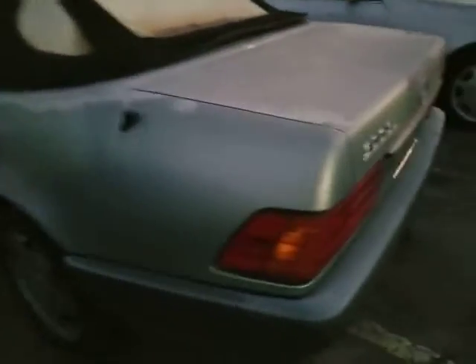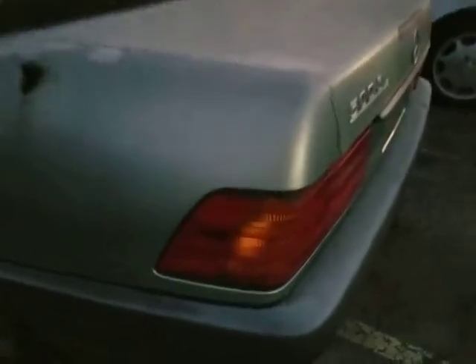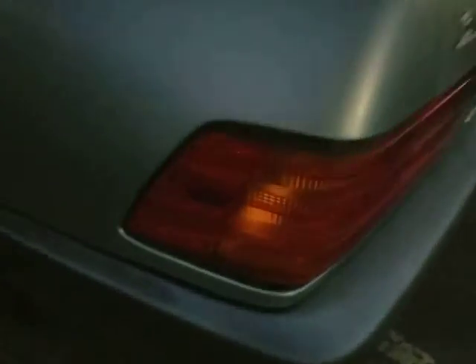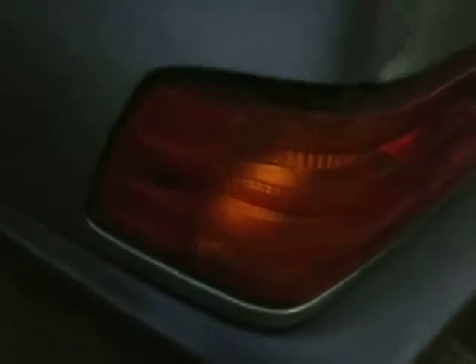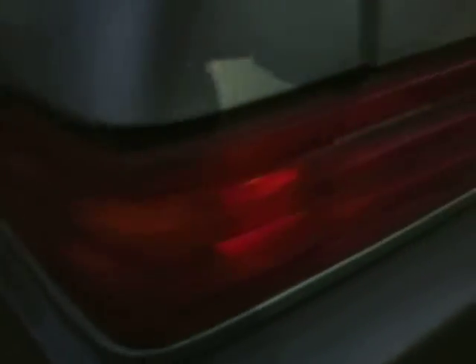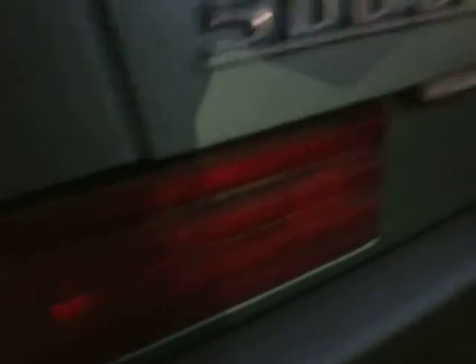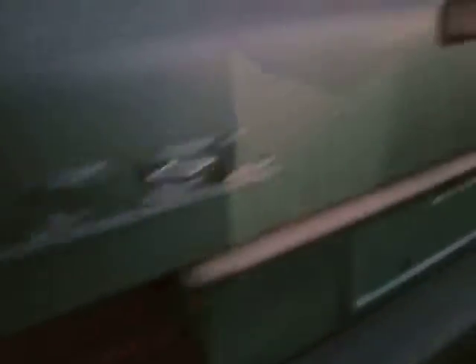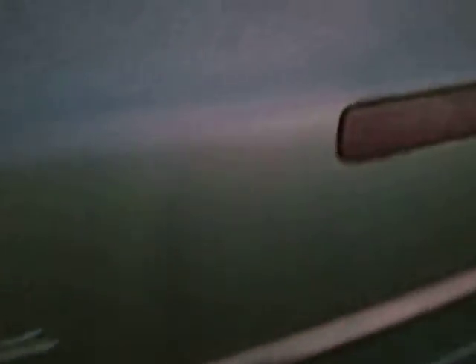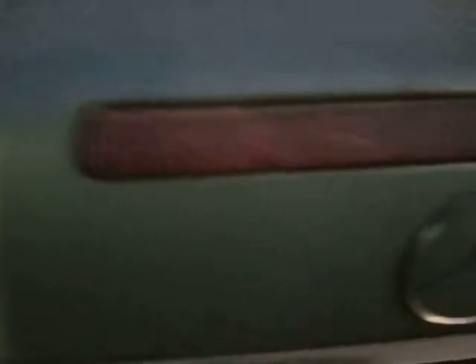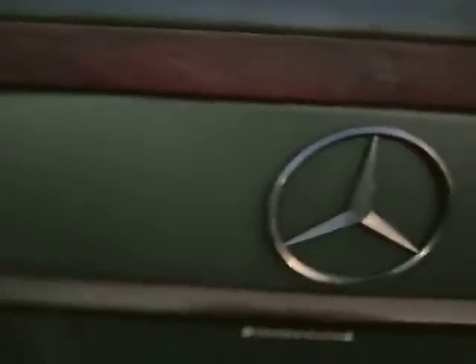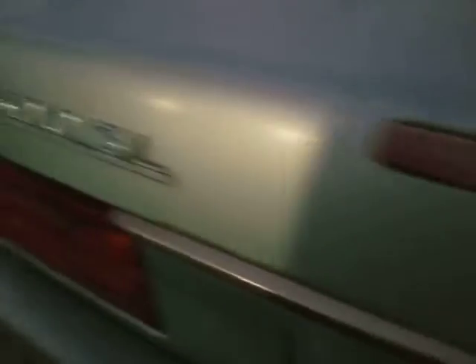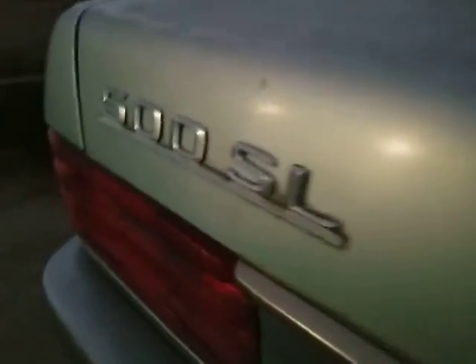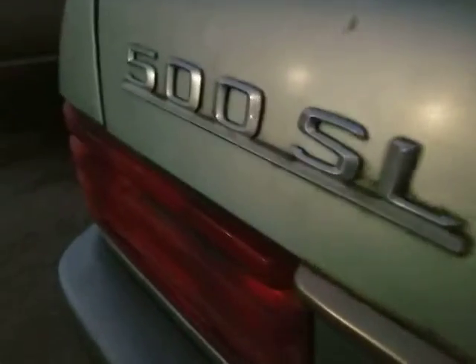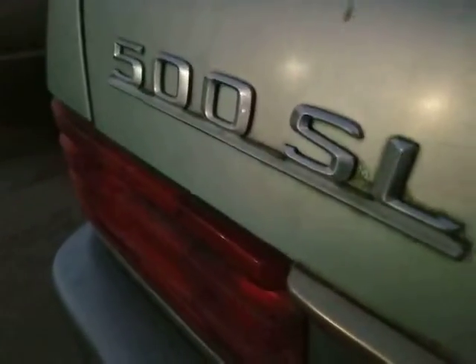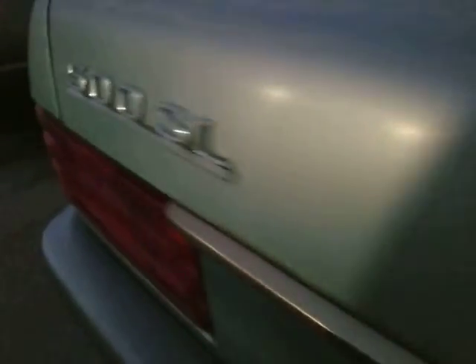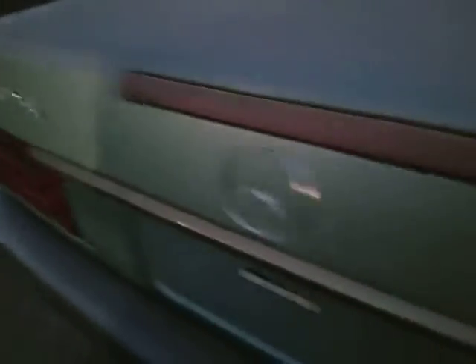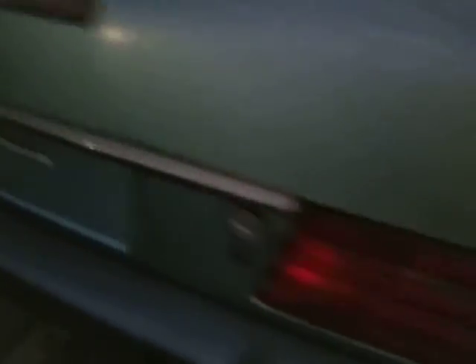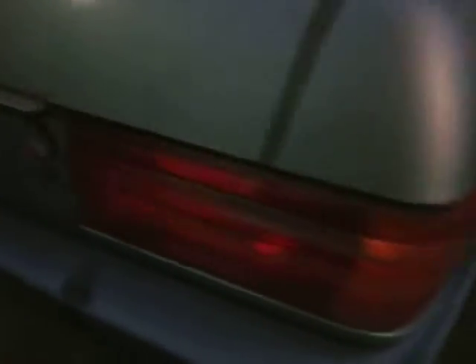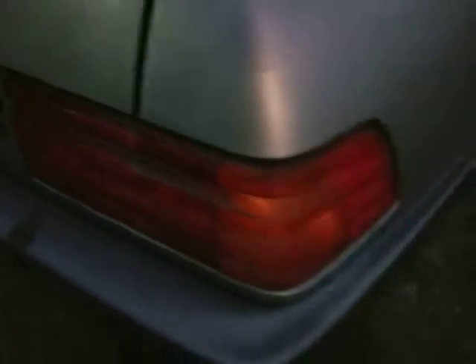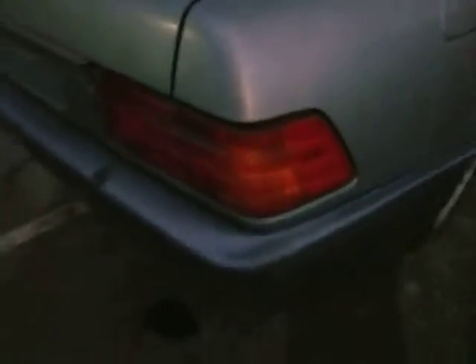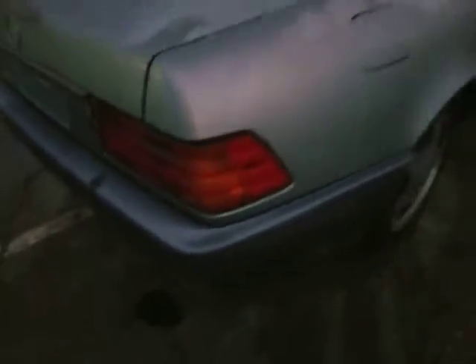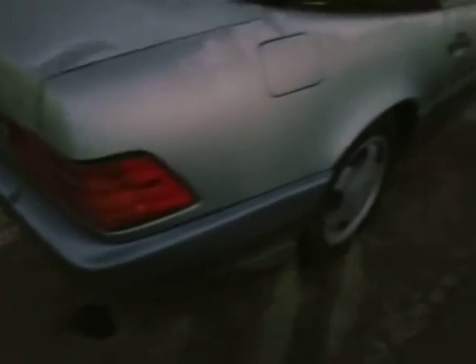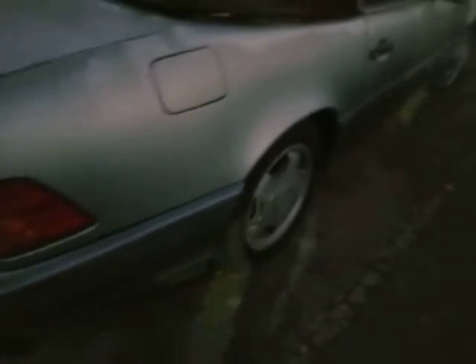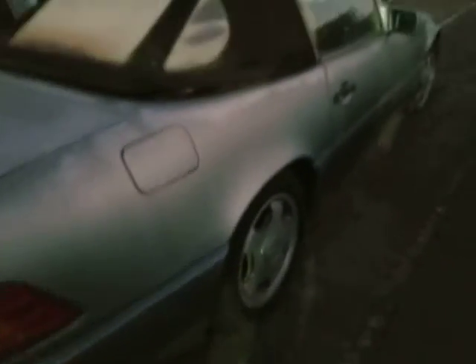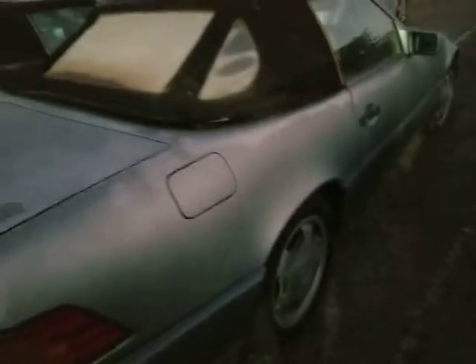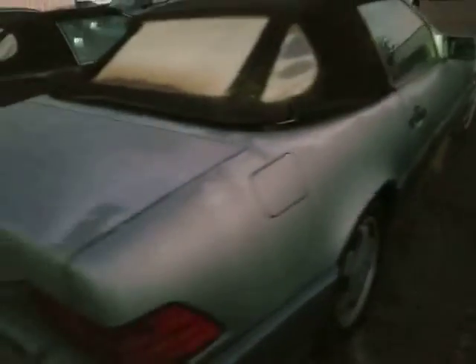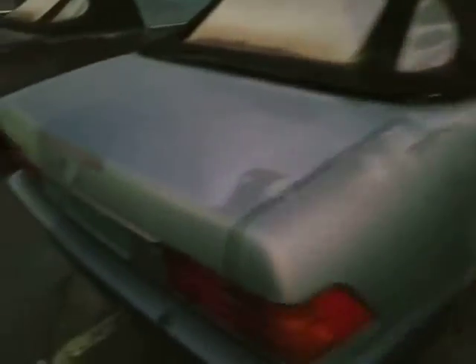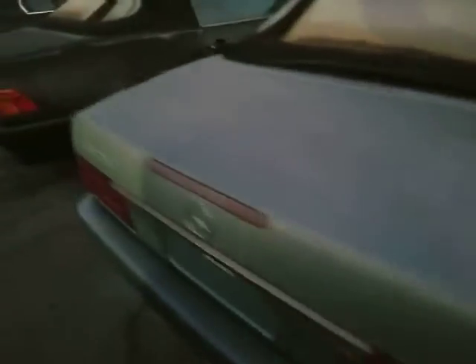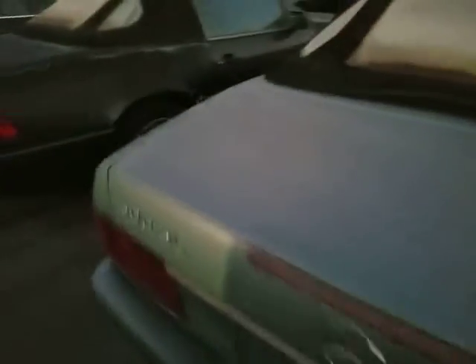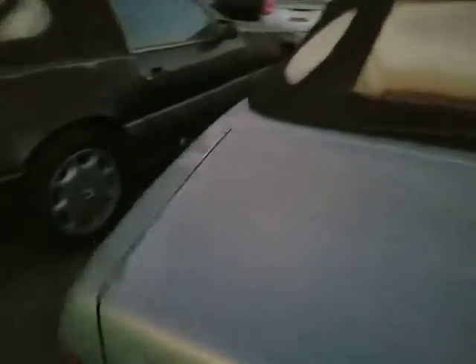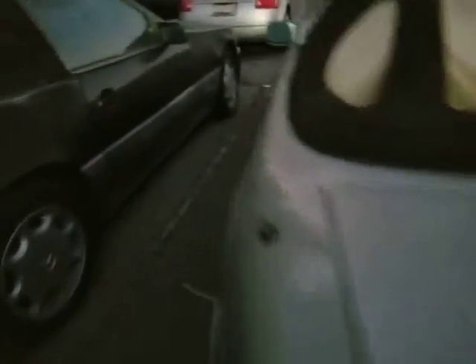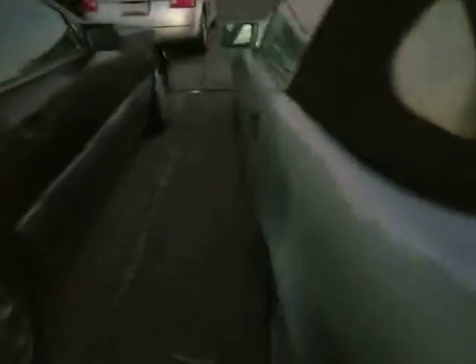Tail lights are in good shape. The emblem looks okay. It would be really nice to see this car cleaned up — it would look a lot better, but still not going to look perfect, obviously.